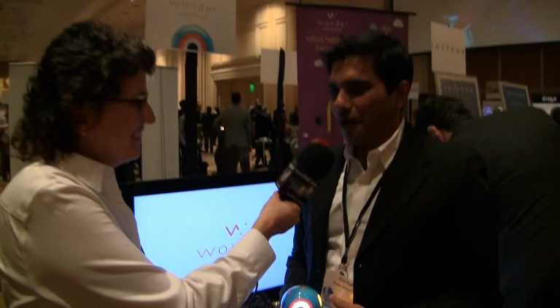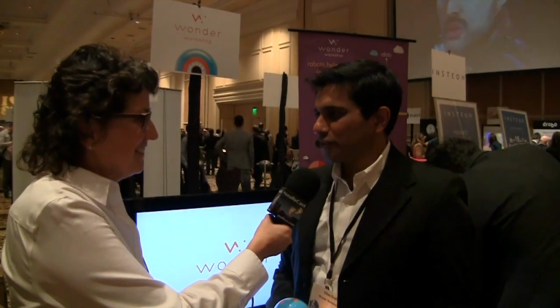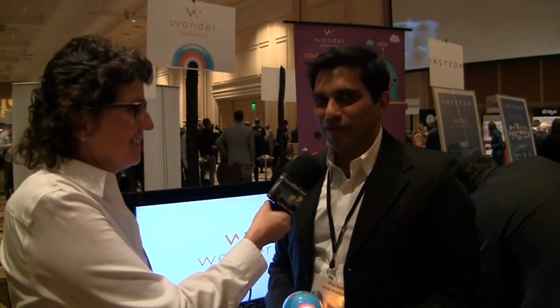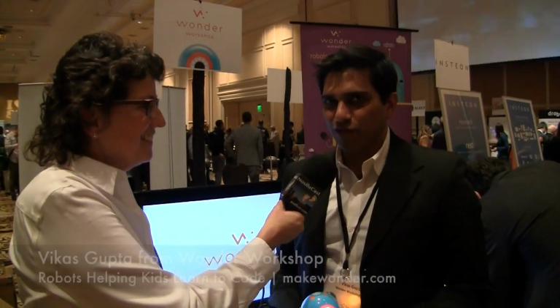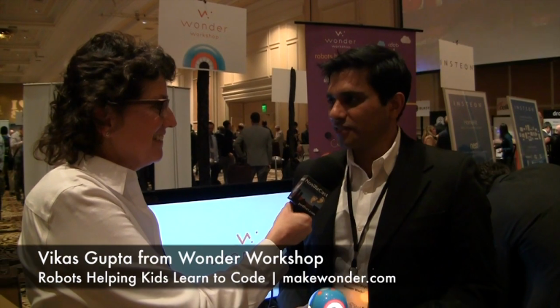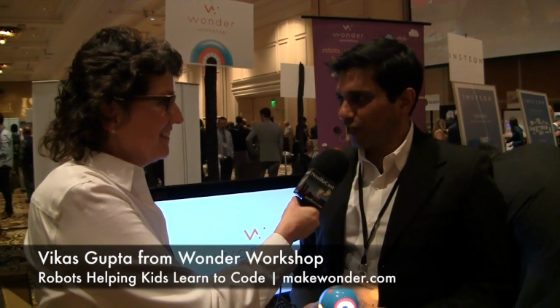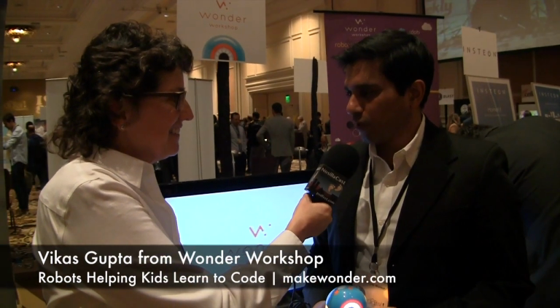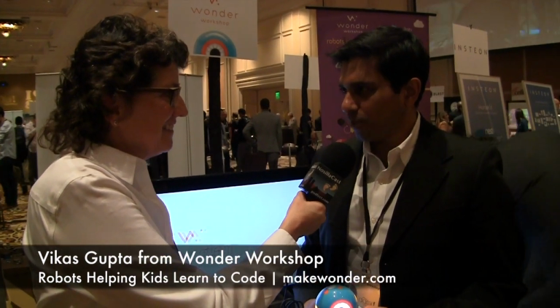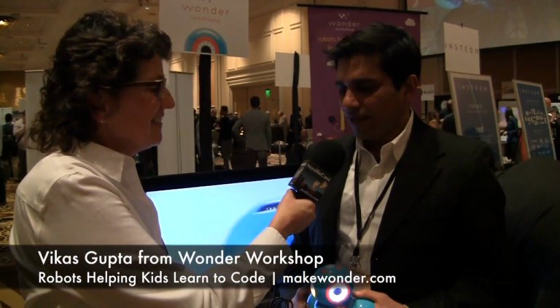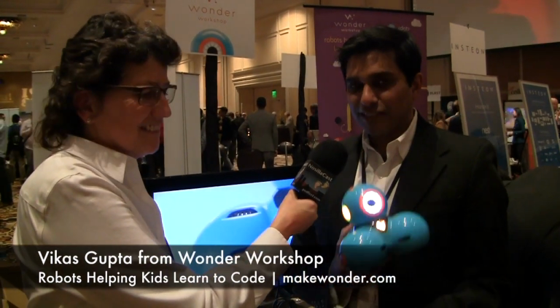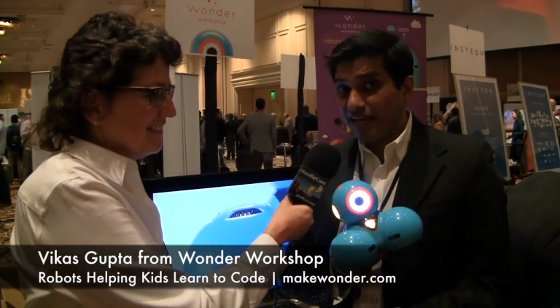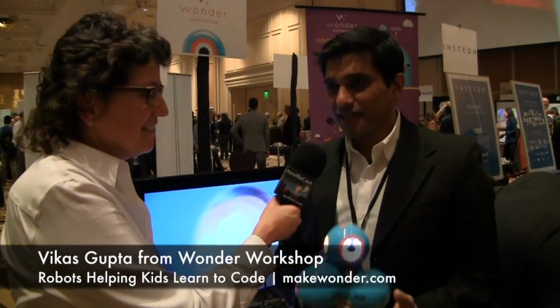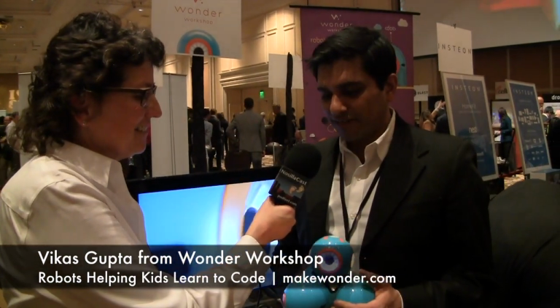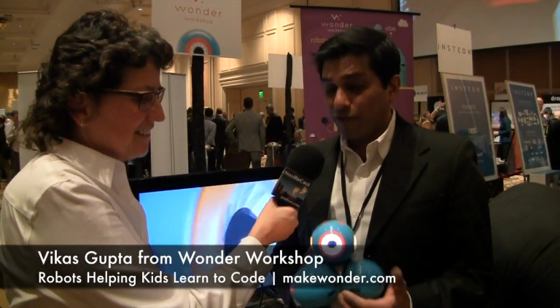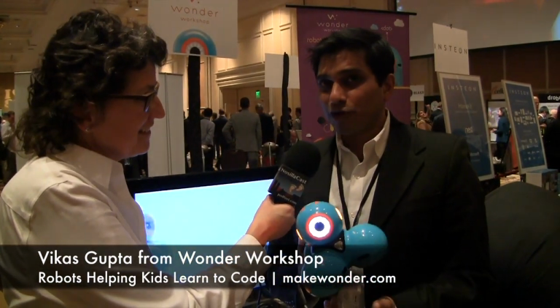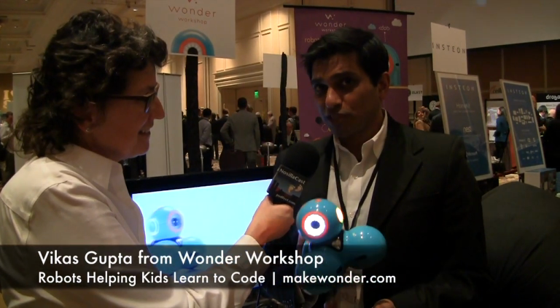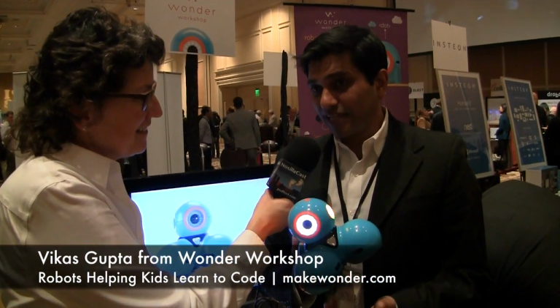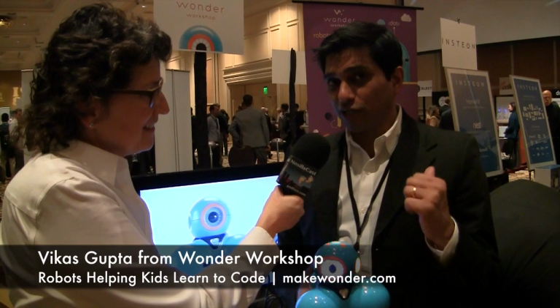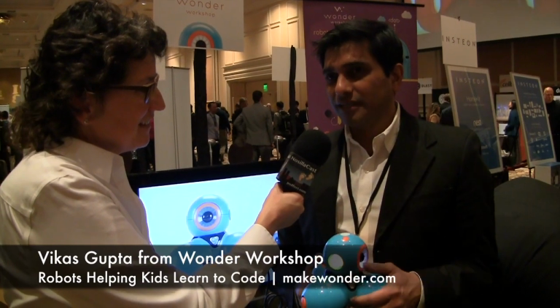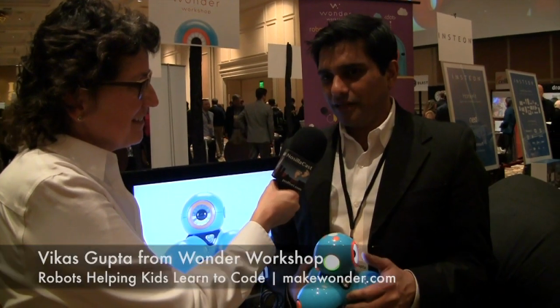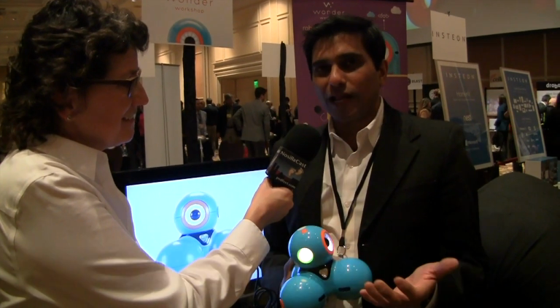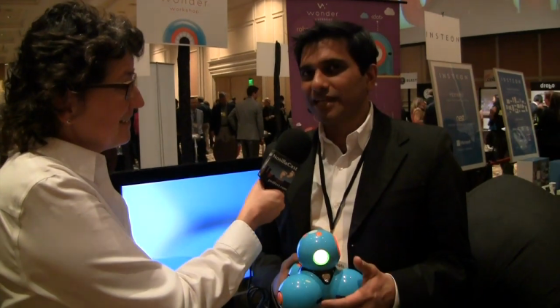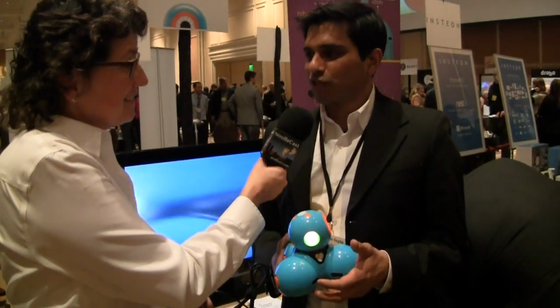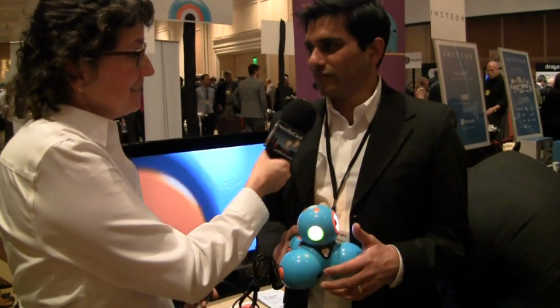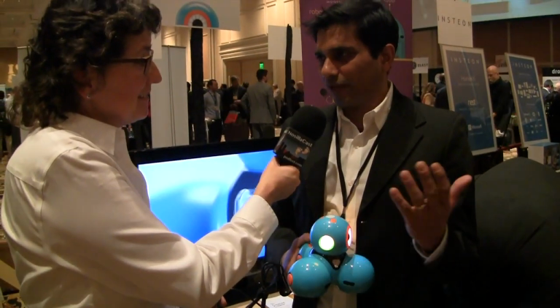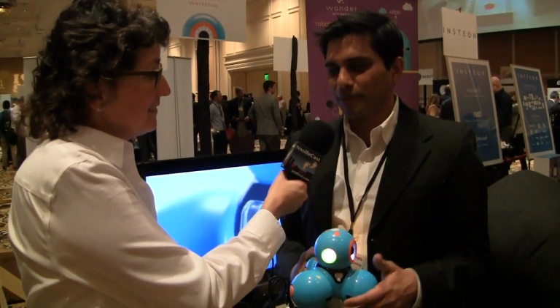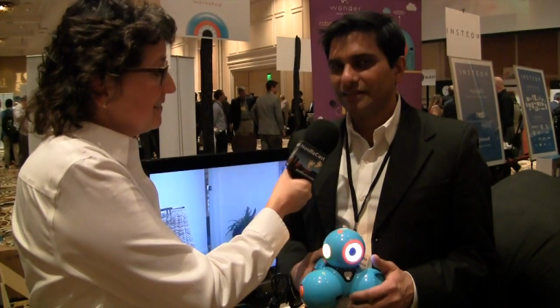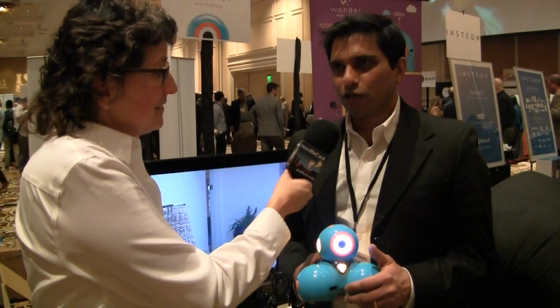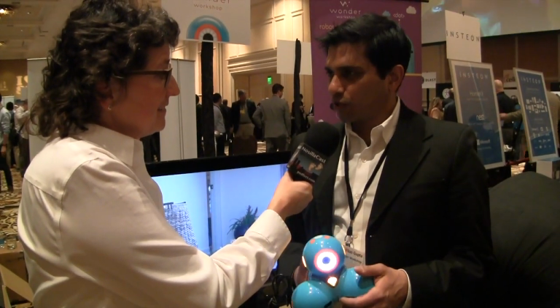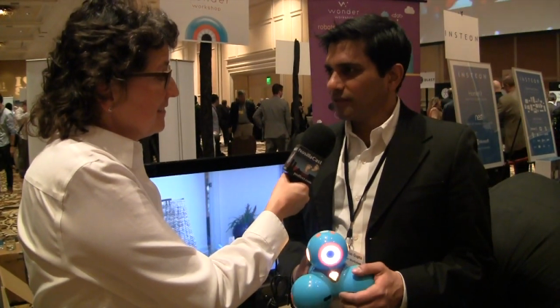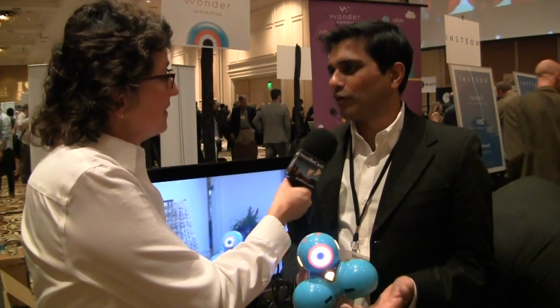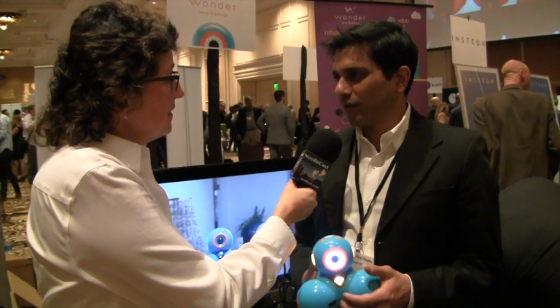Vikas Gupta — I'm one of the founders and the CEO of Wonder Workshop. And this is Dash. We designed robots Dash and Dot to help kids as young as five, and above that, to learn to code and have a lot of fun.